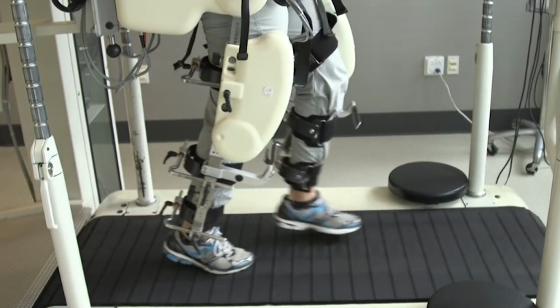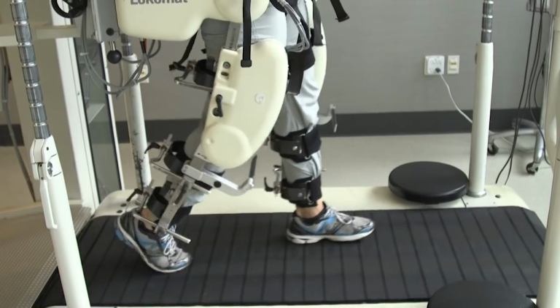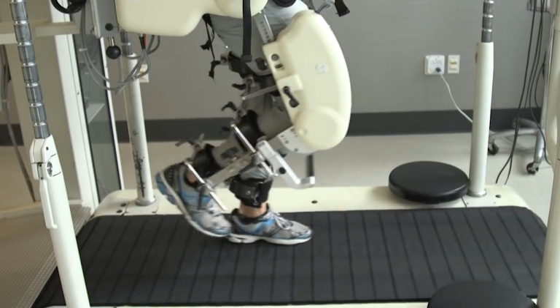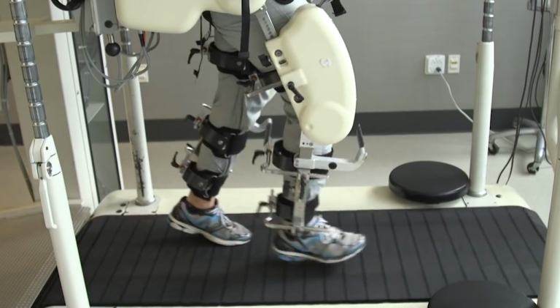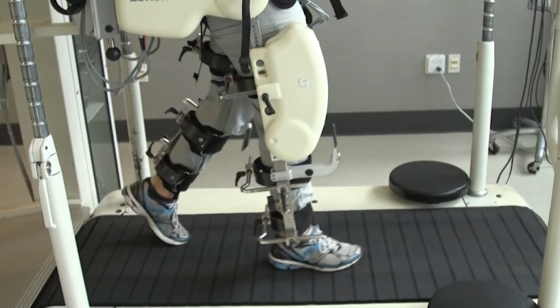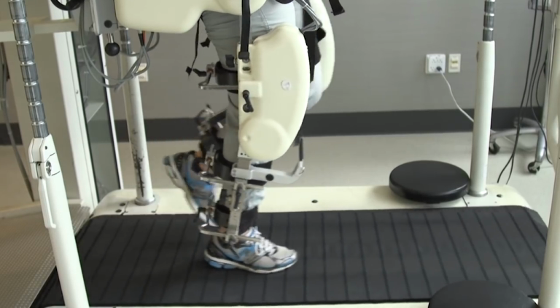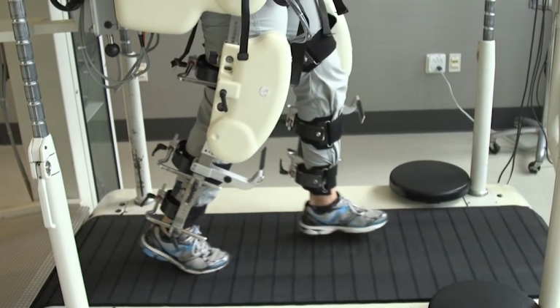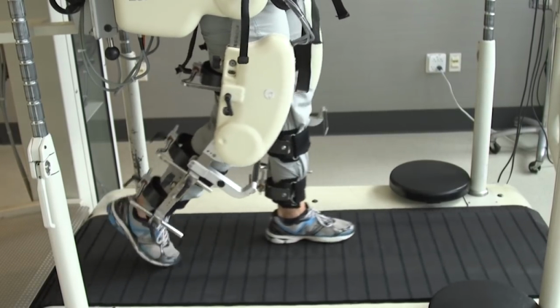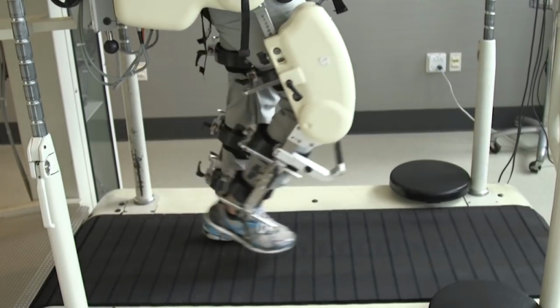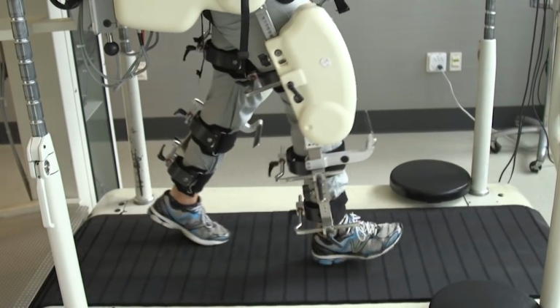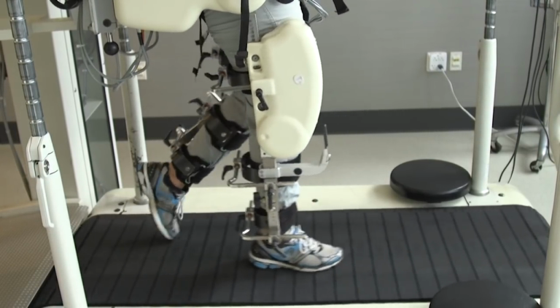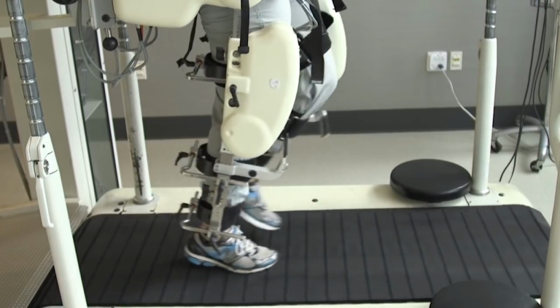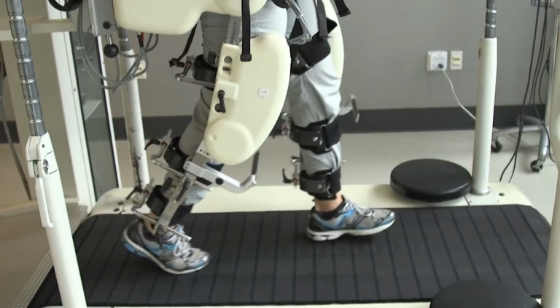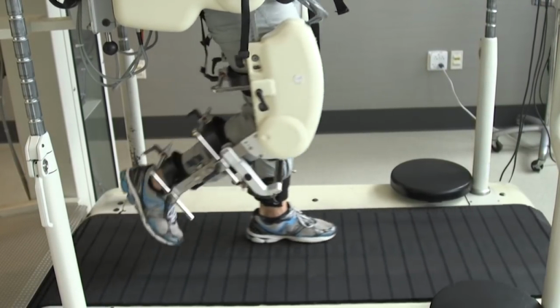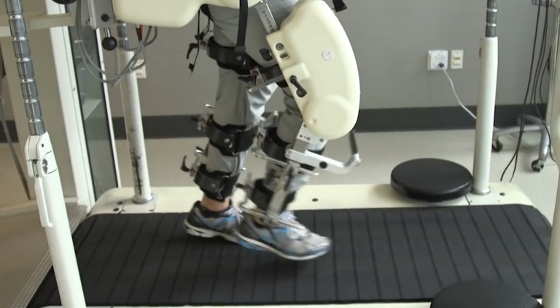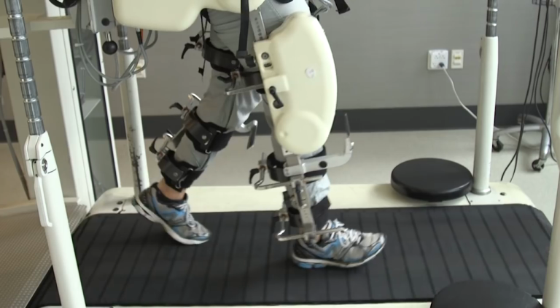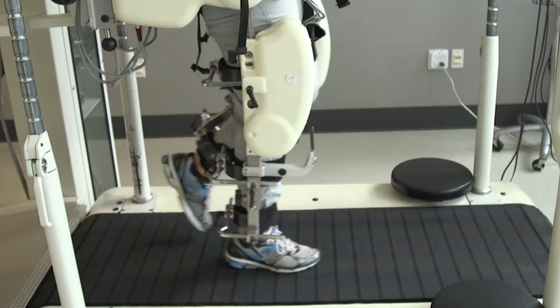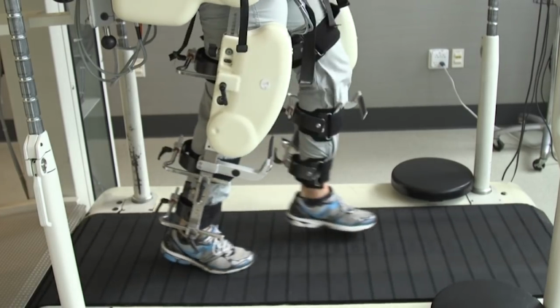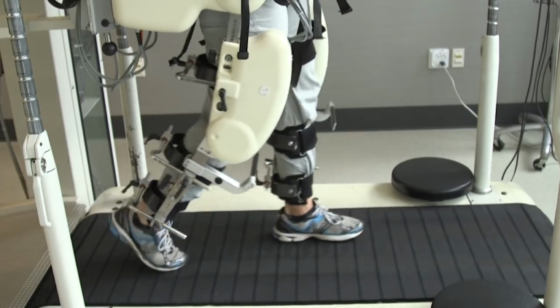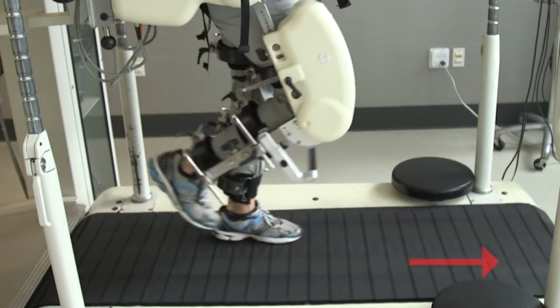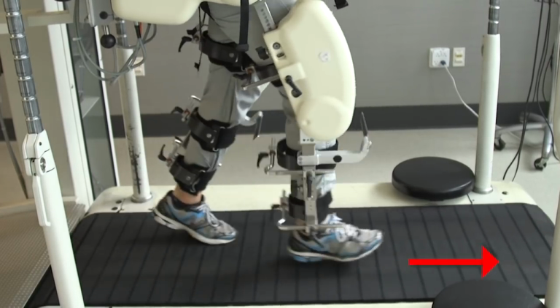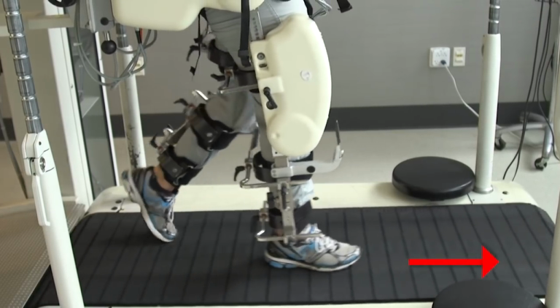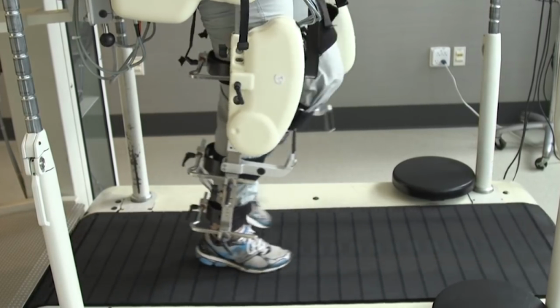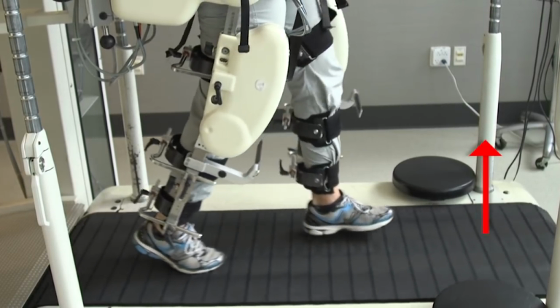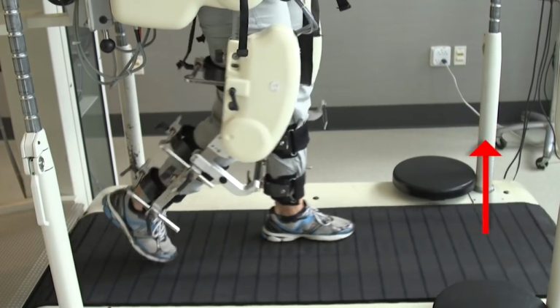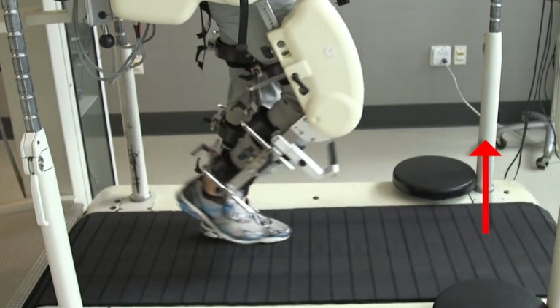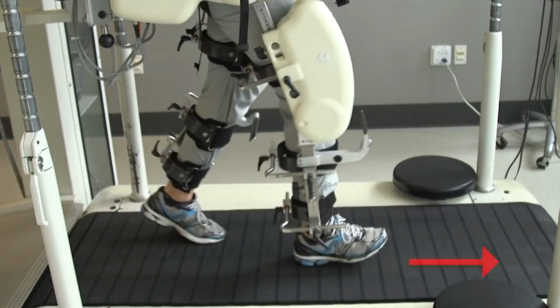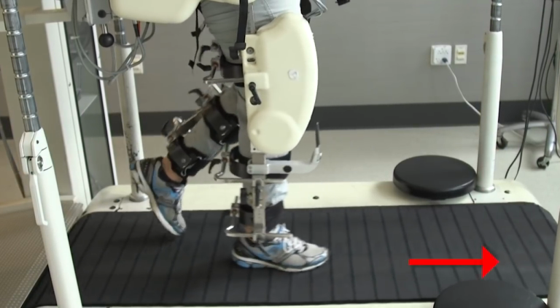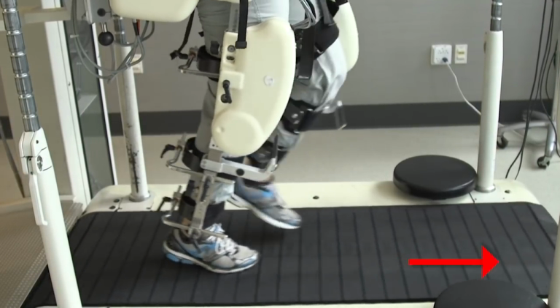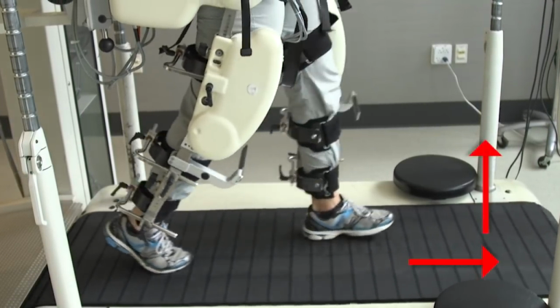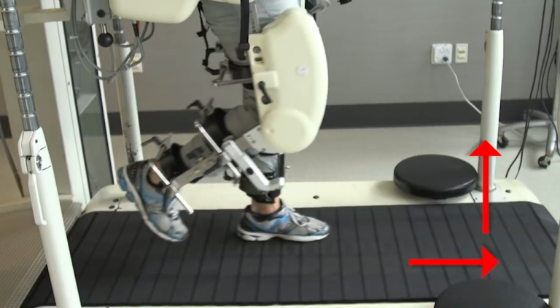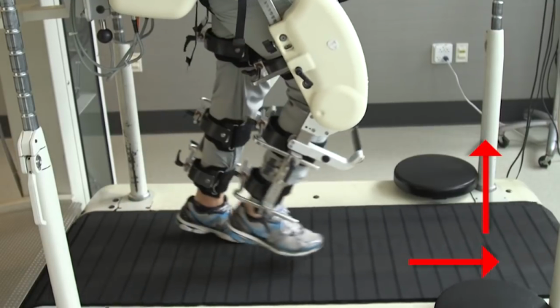In their experiments, a robotic system designed for treadmill-based gait retraining was used to apply forces that disrupted a subject's step length, step height, and both step length and height in combination.